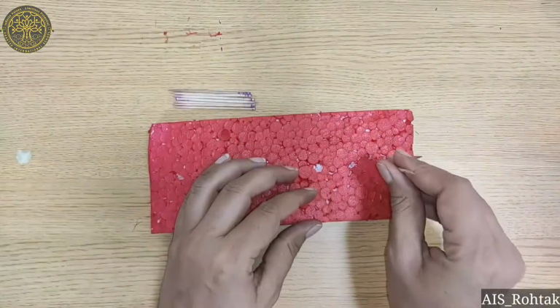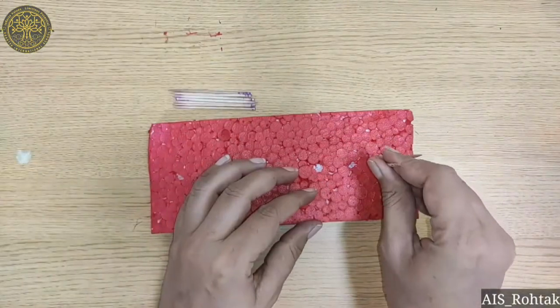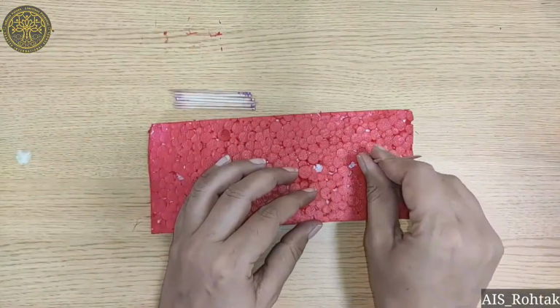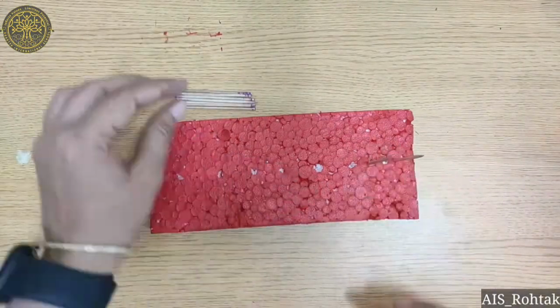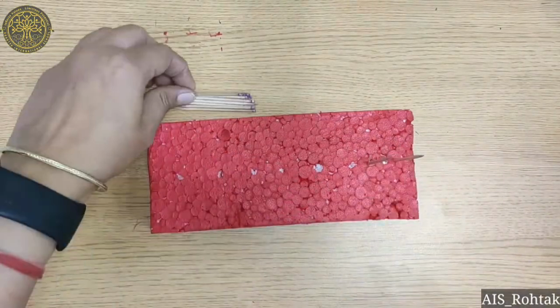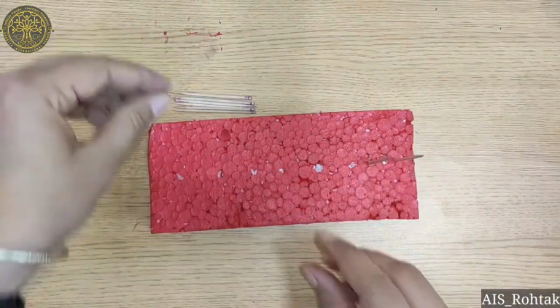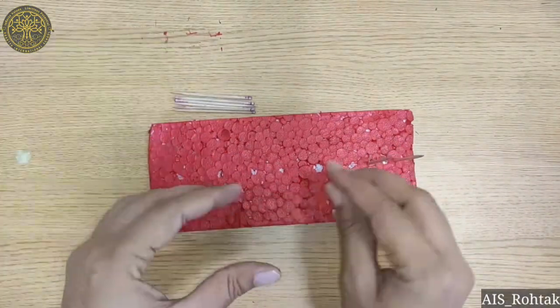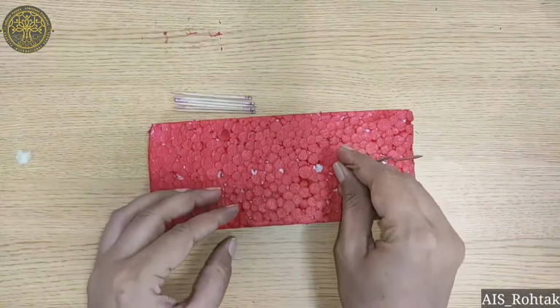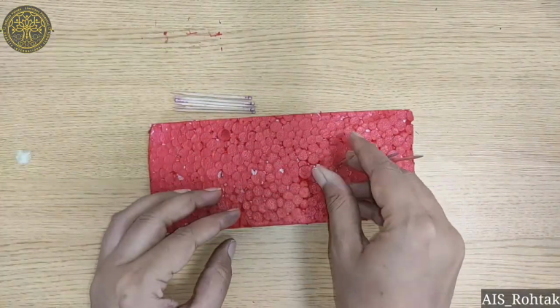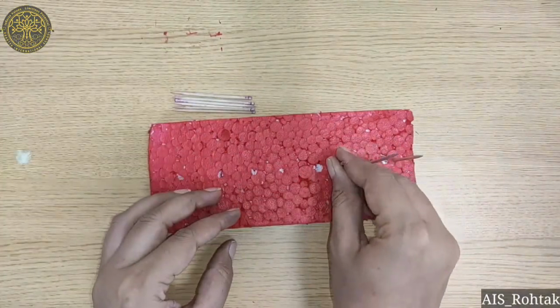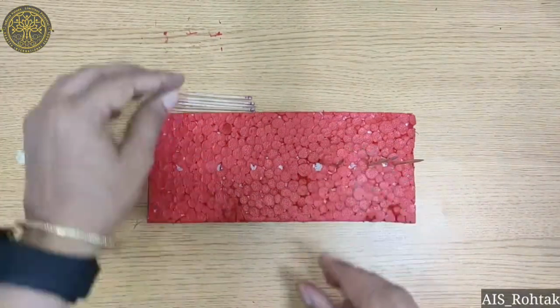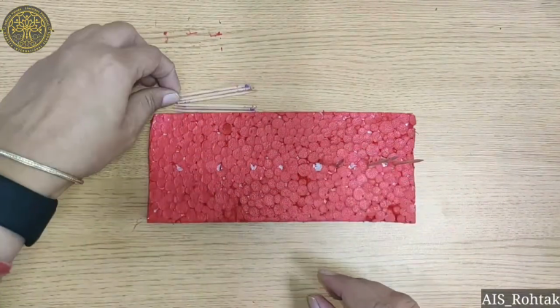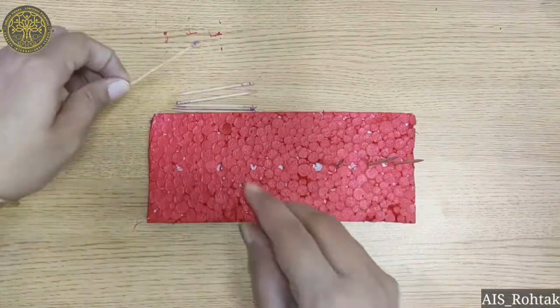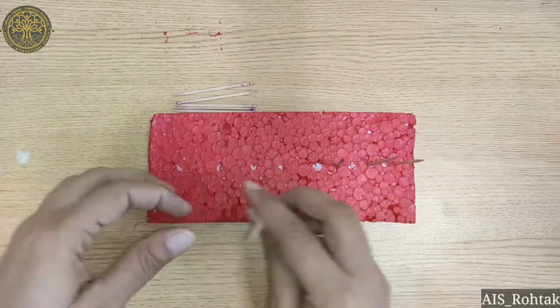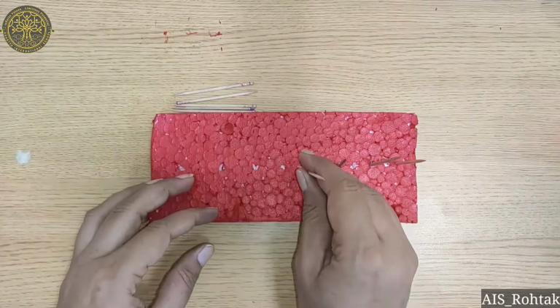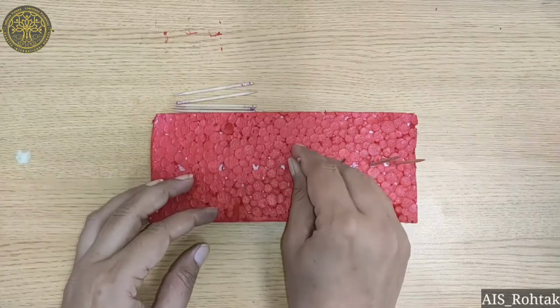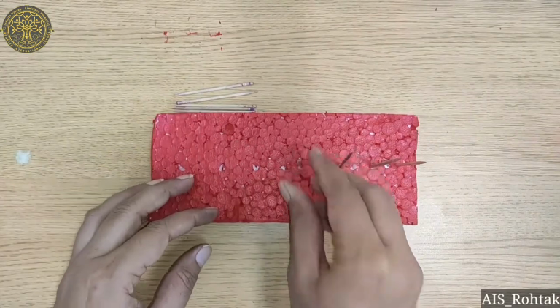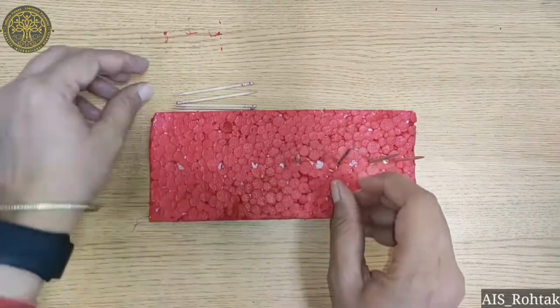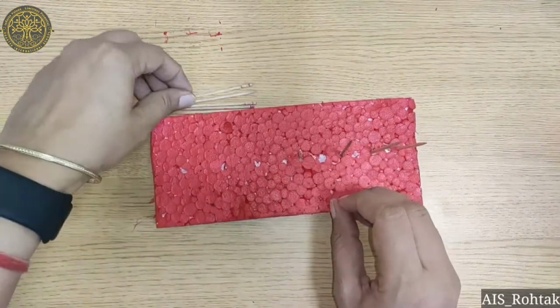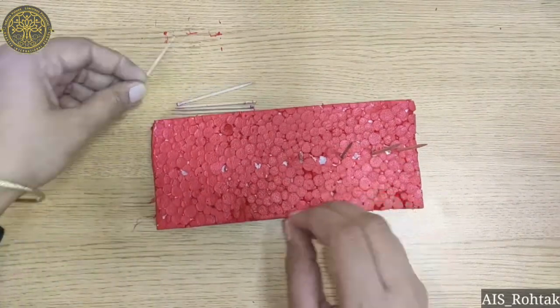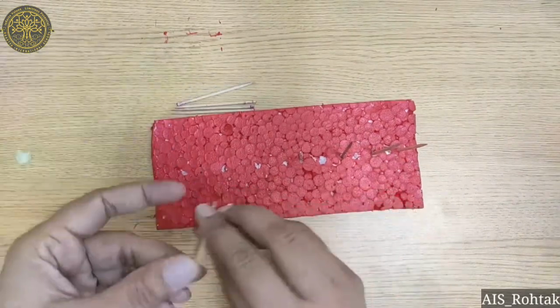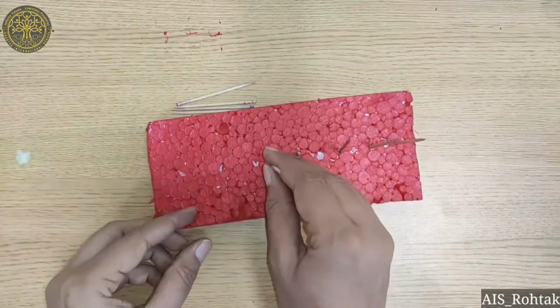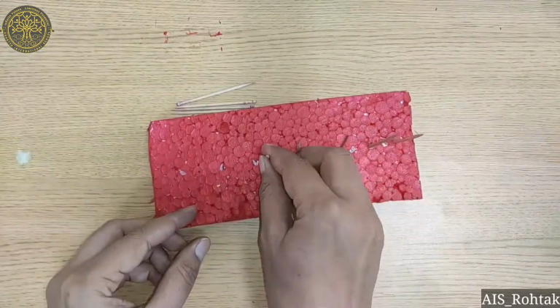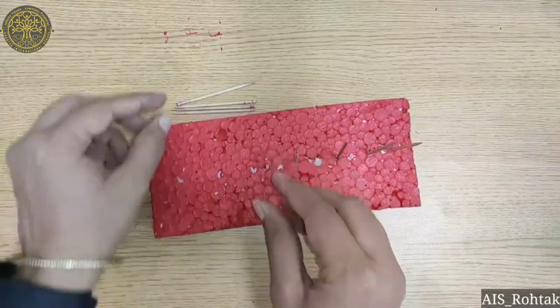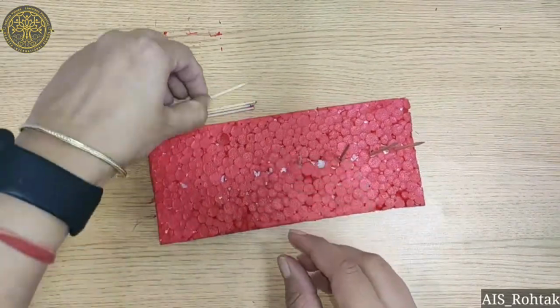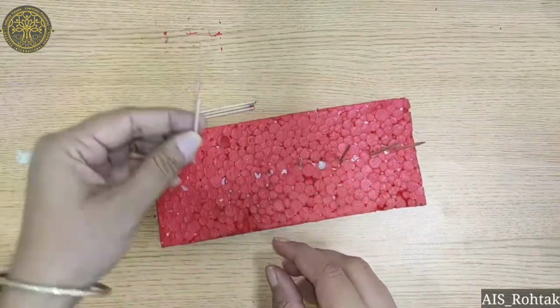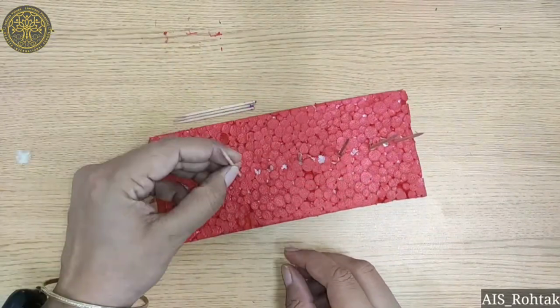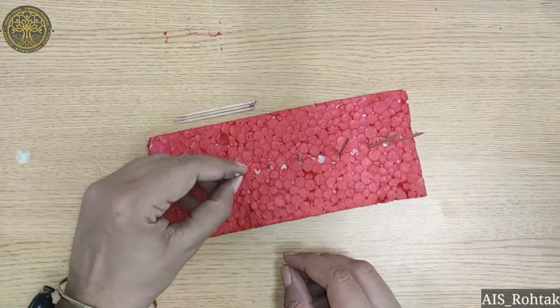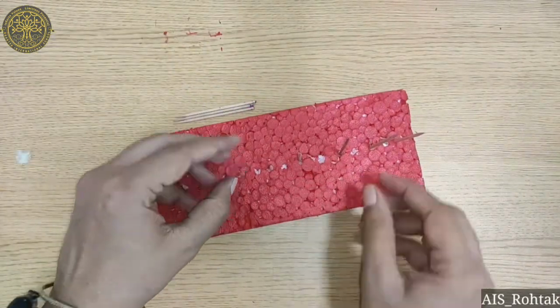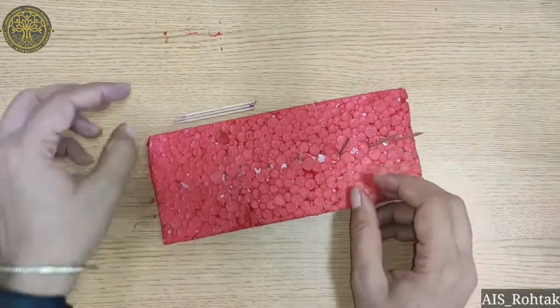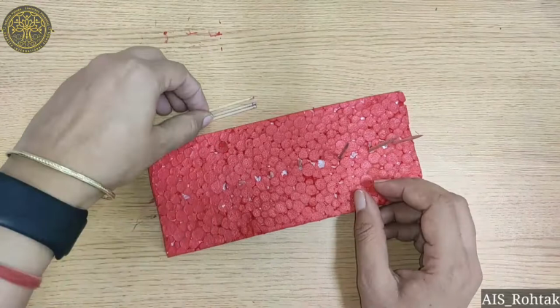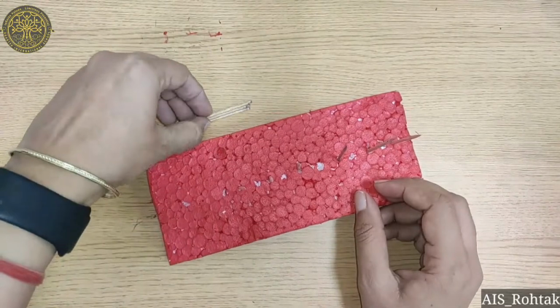After this, we take a toothpick and insert this toothpick into the thermocol. You can take broomsticks also.